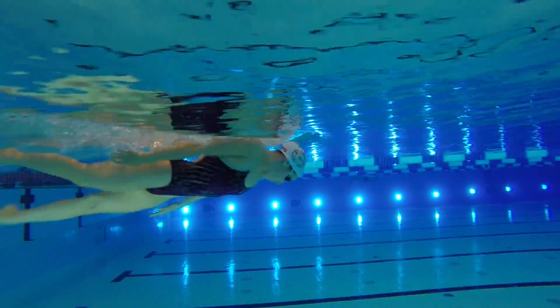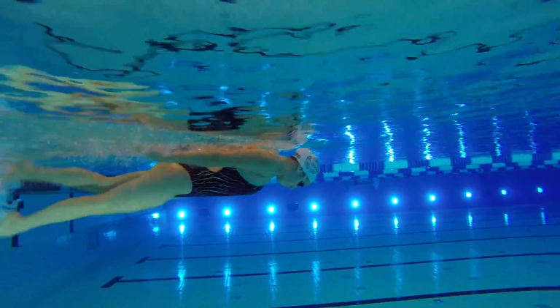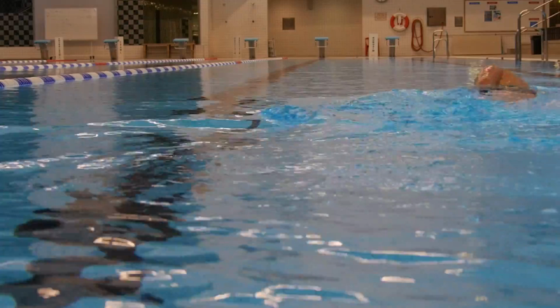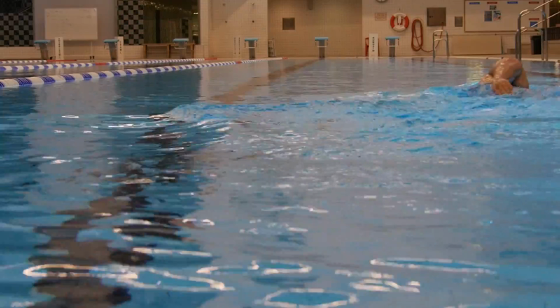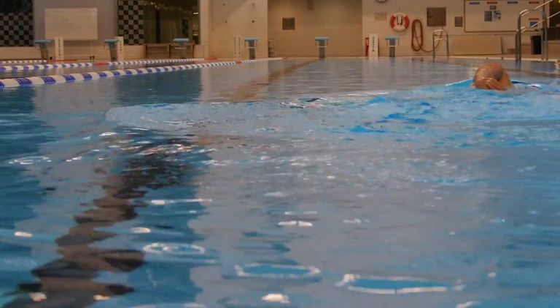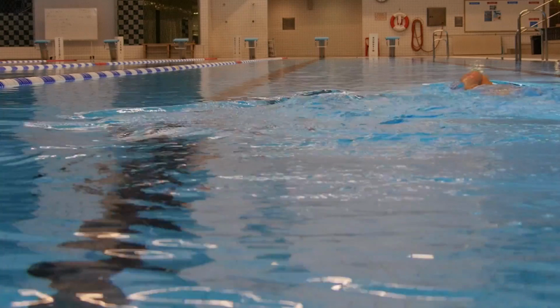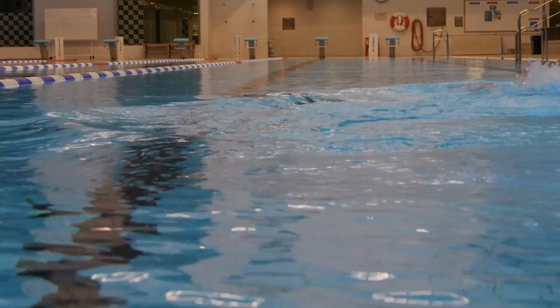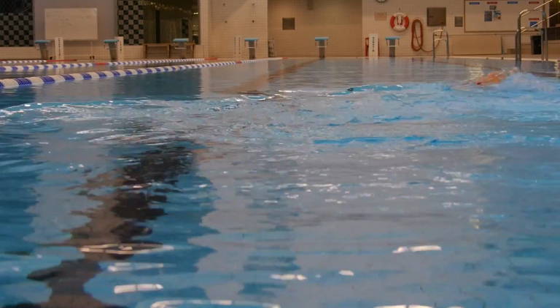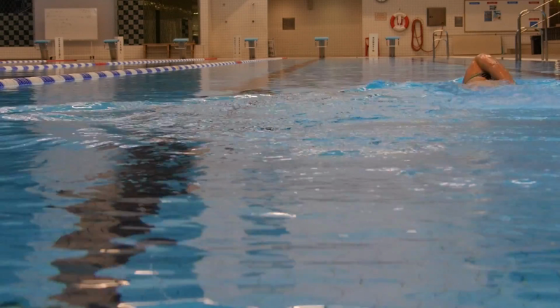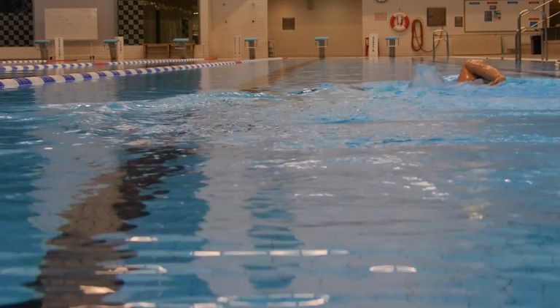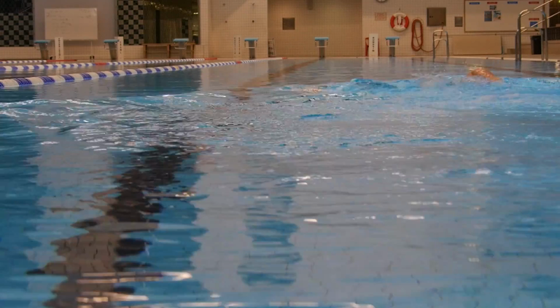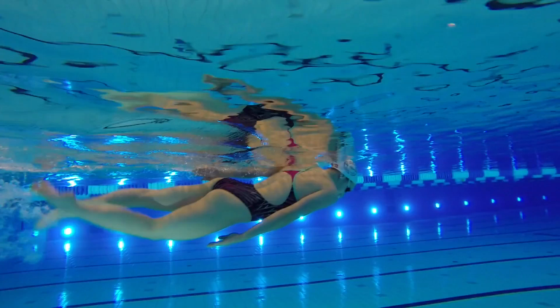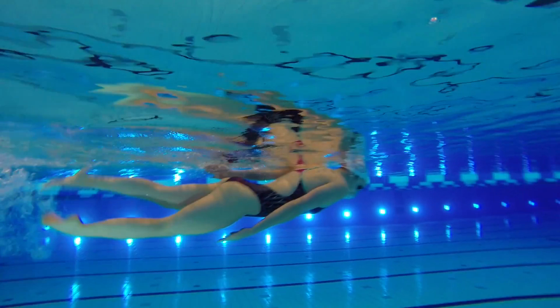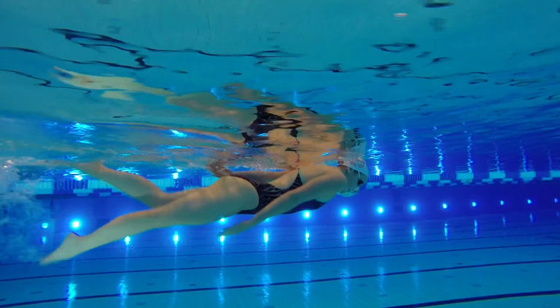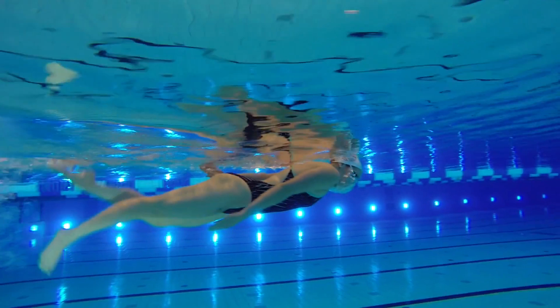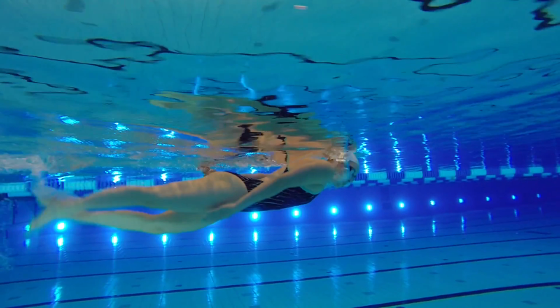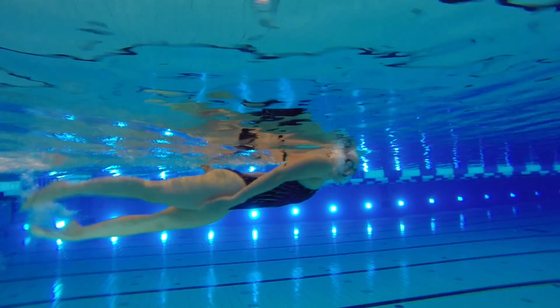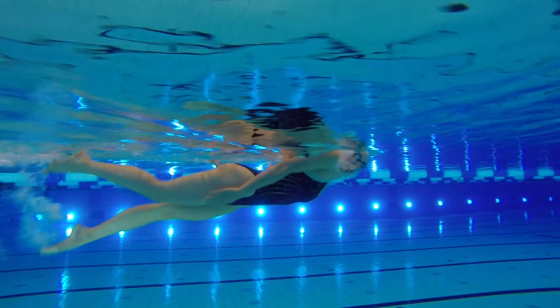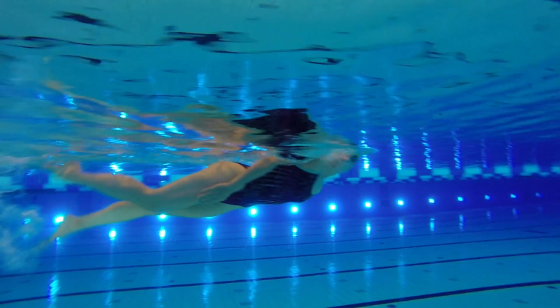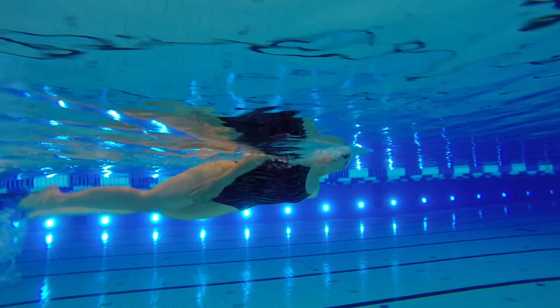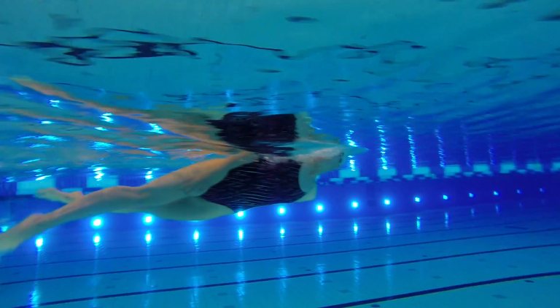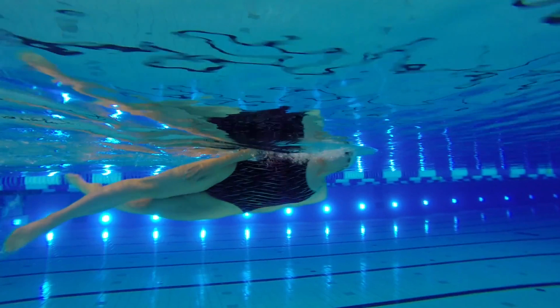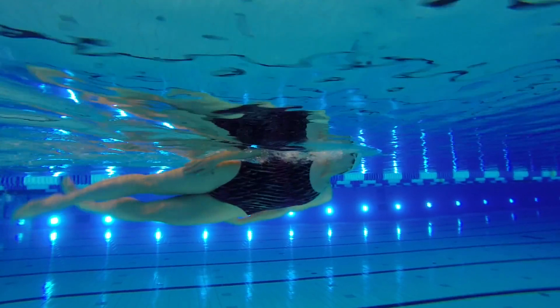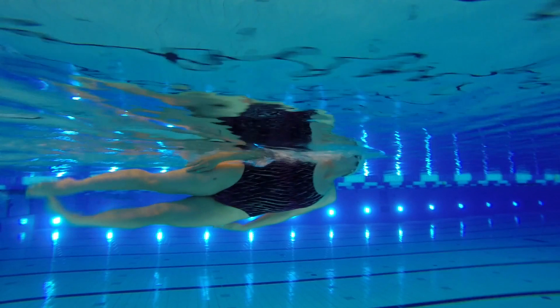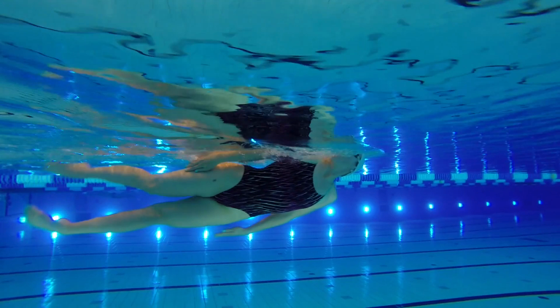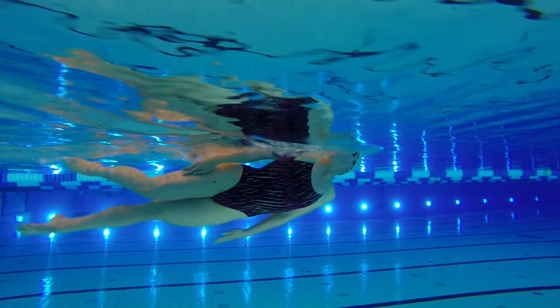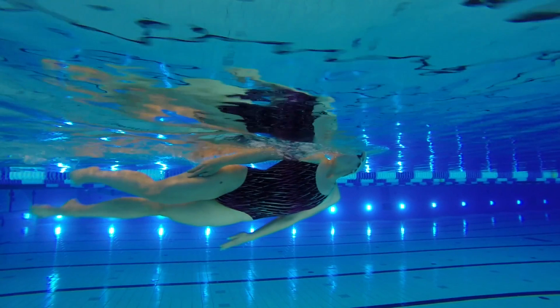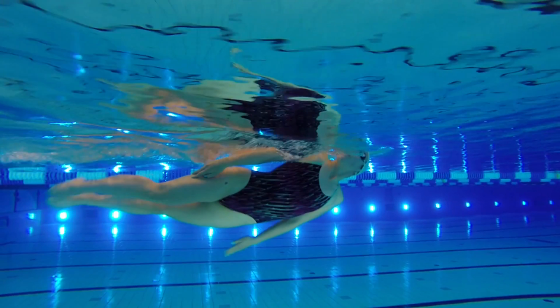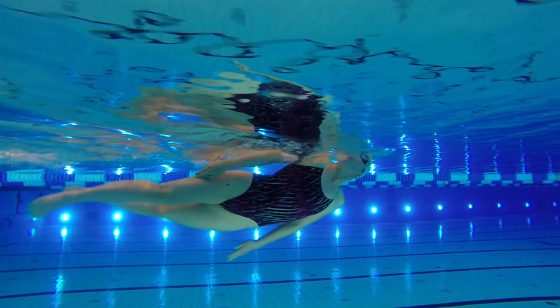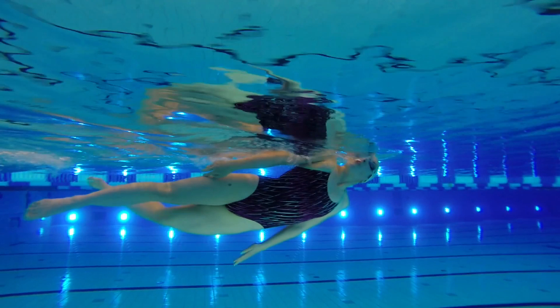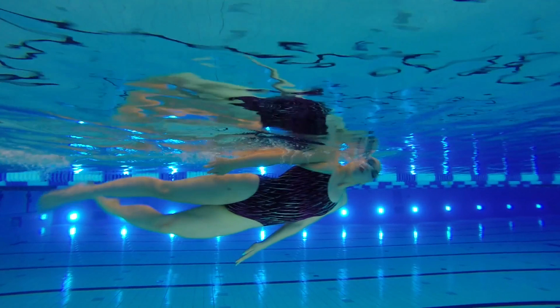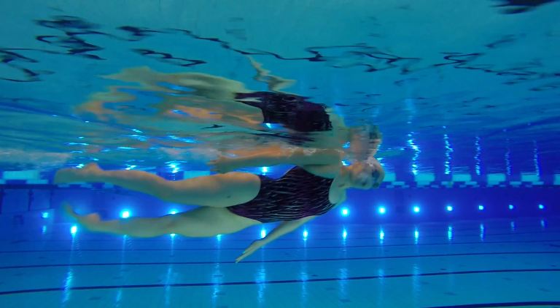Bang, amazing — coming up, beautiful kick, keeping that head still, taking that breath, nice white water off the side there.